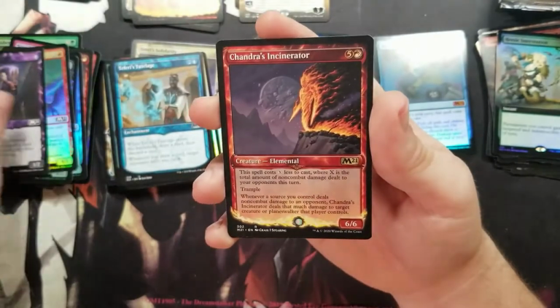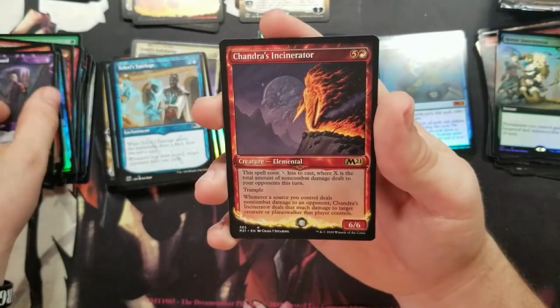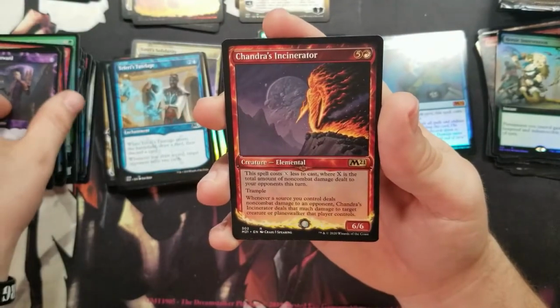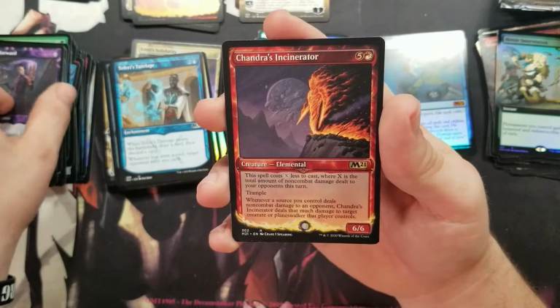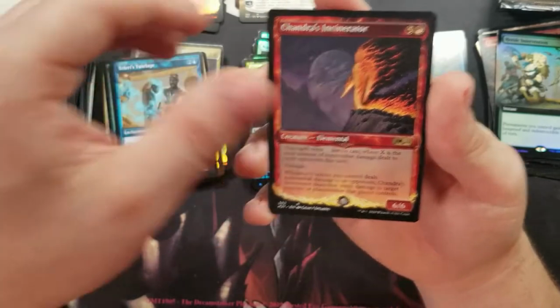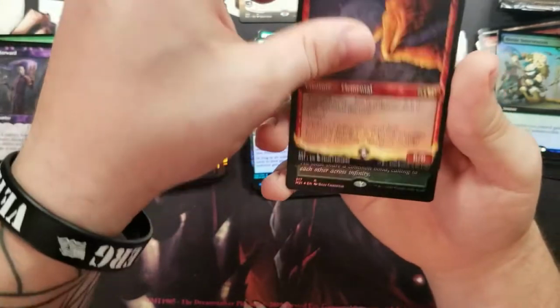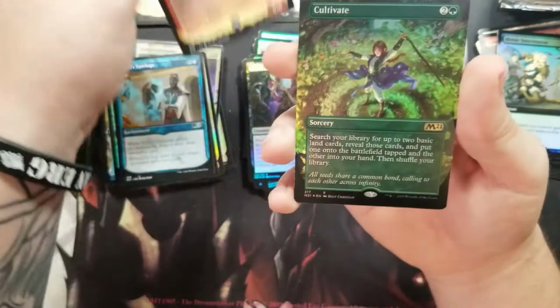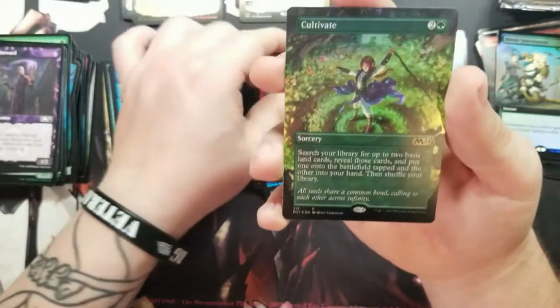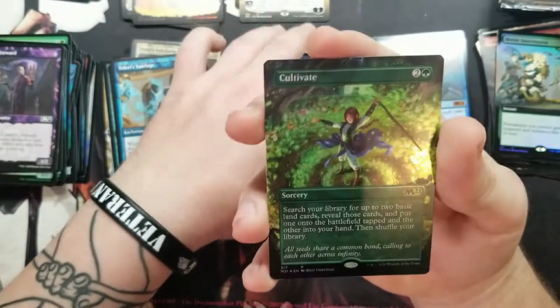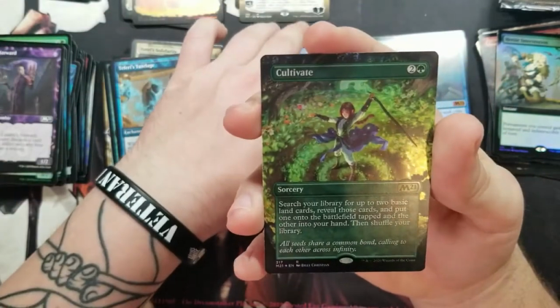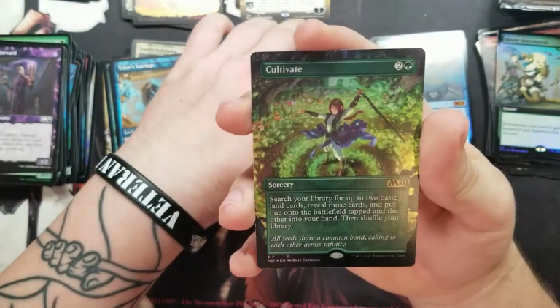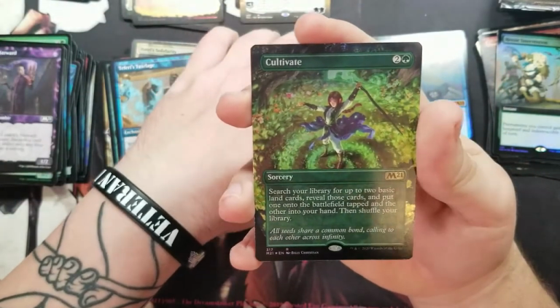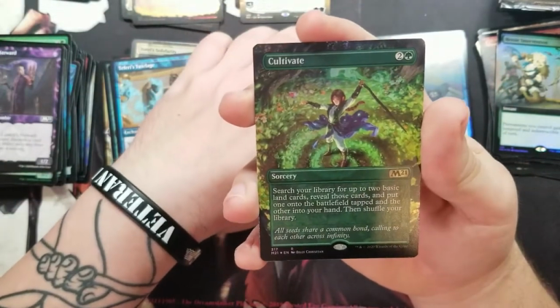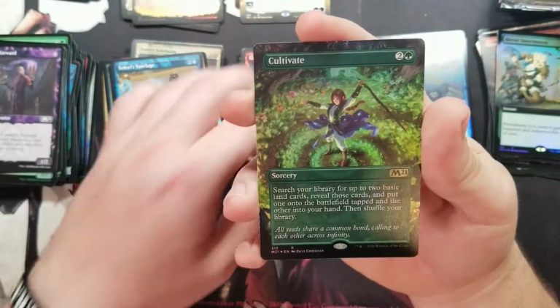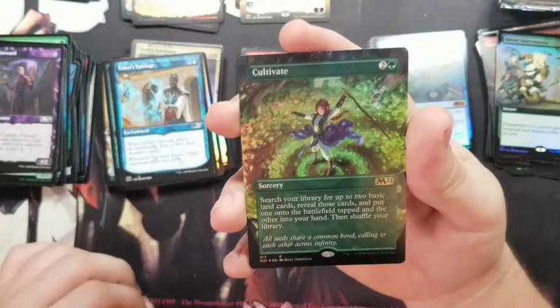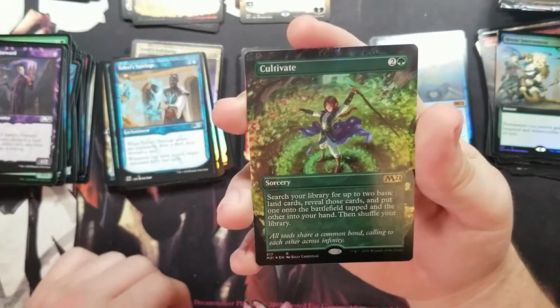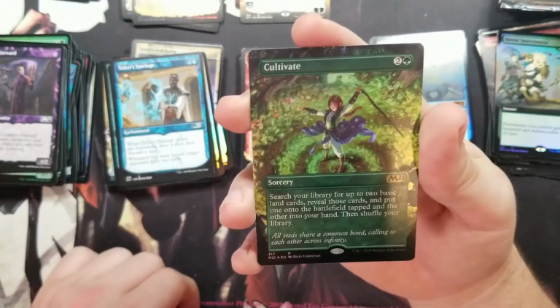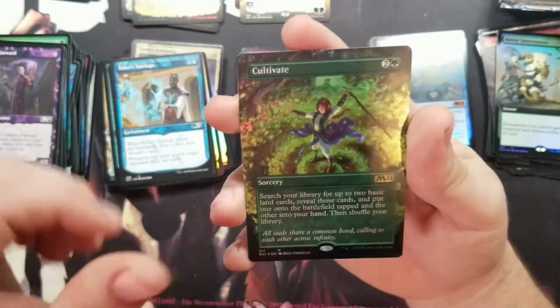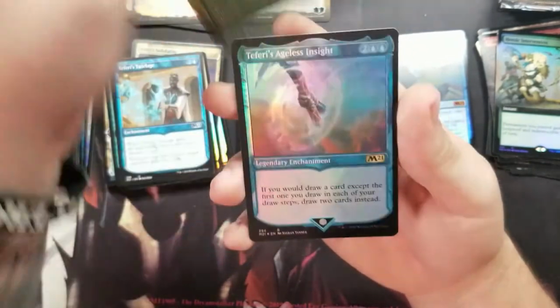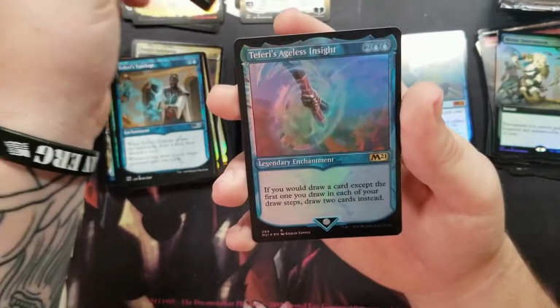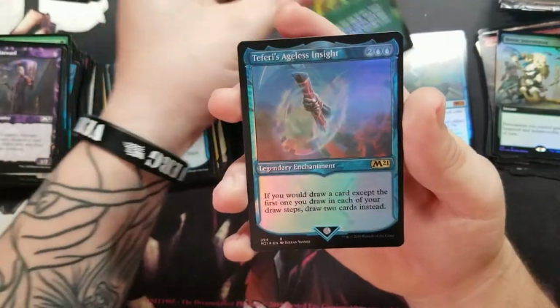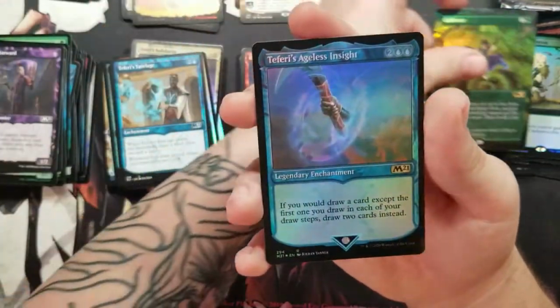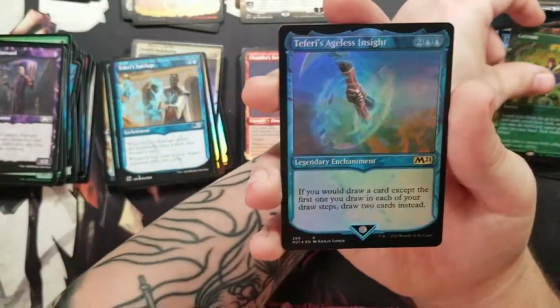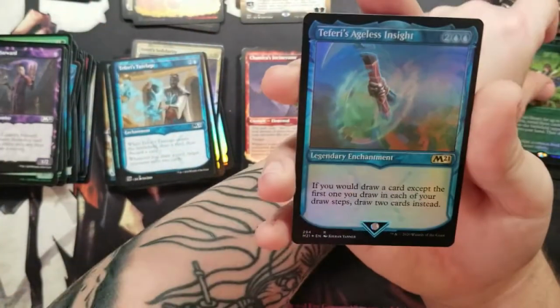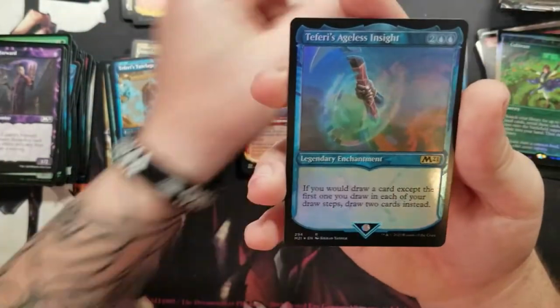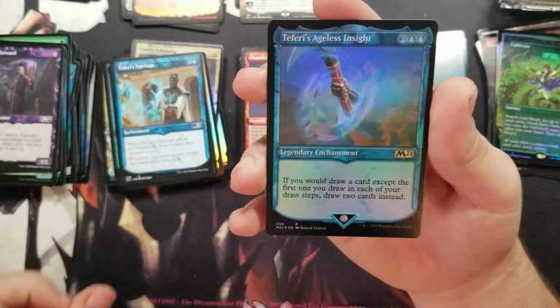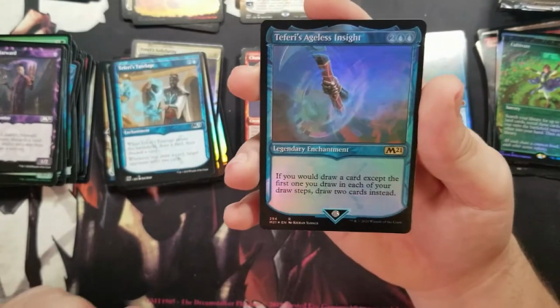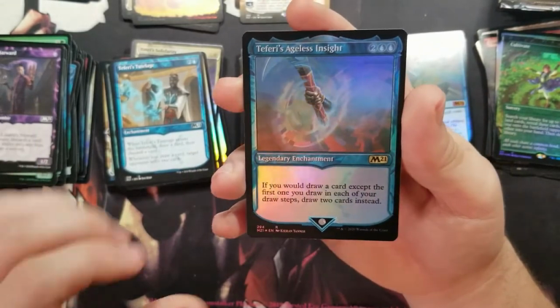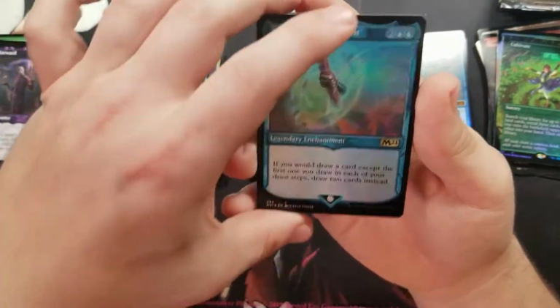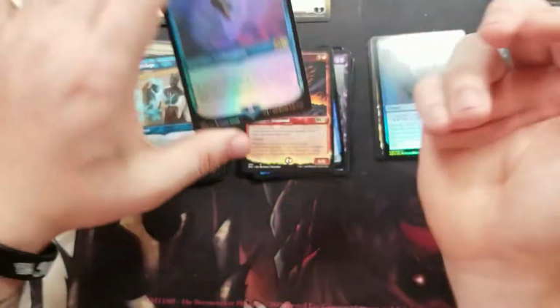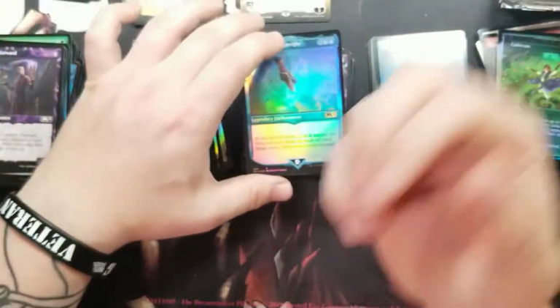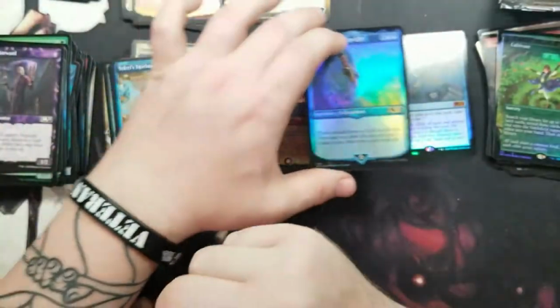Got an Inniaz the Gale Force, a foil Cultivate — nice! And then a Two Faeries Ageless, that's pretty cute and quirky.